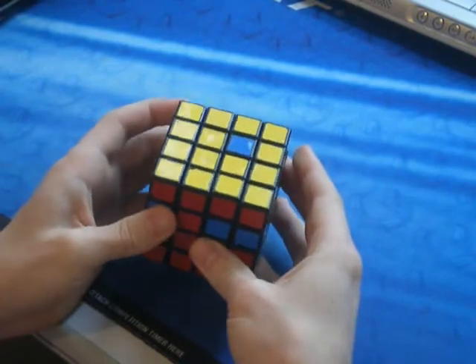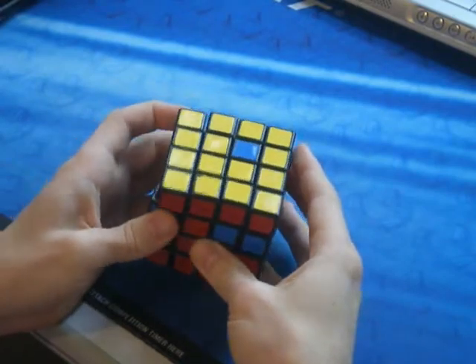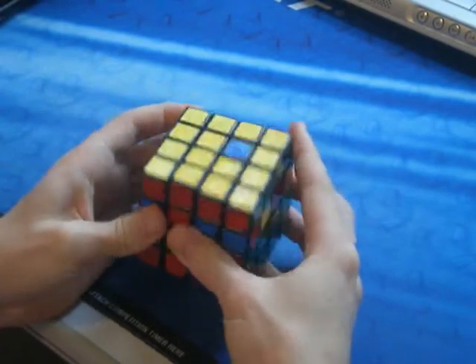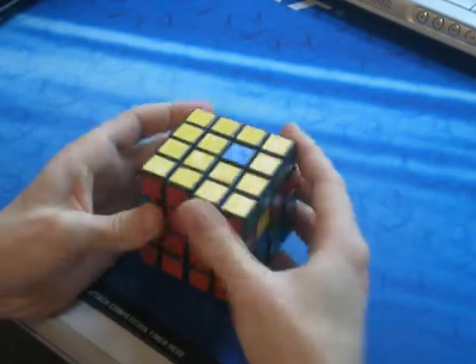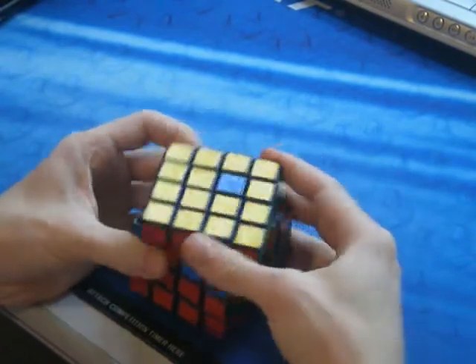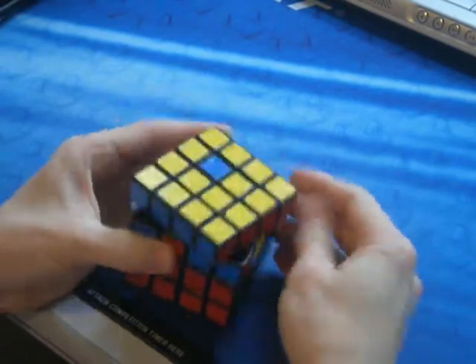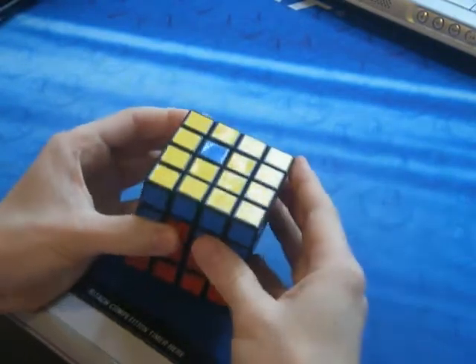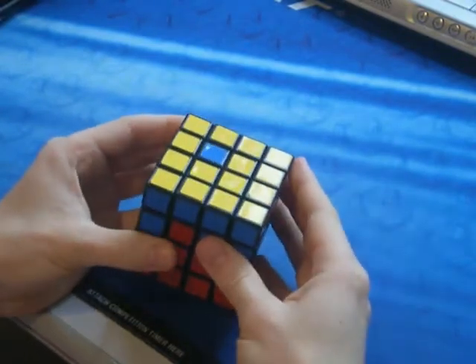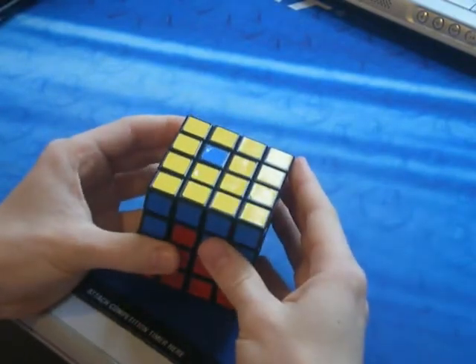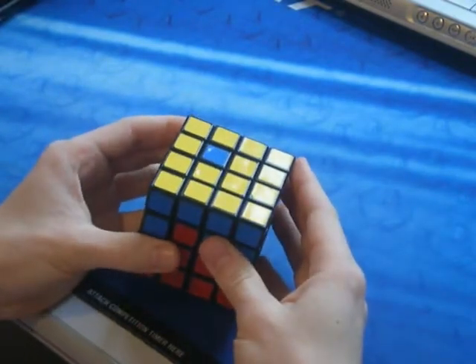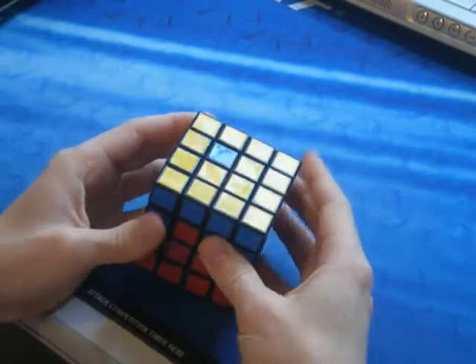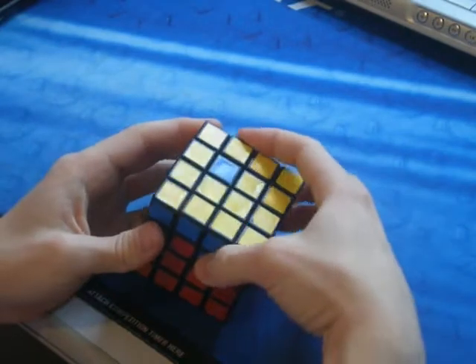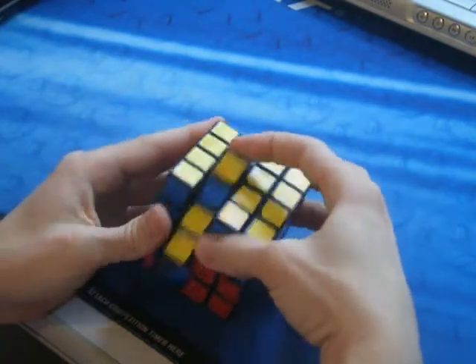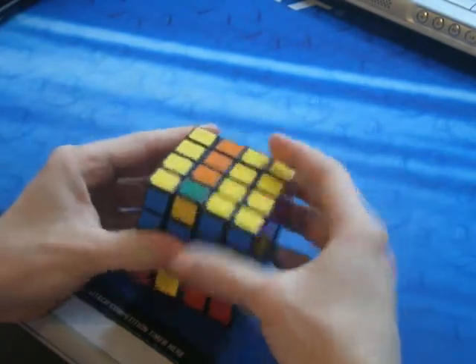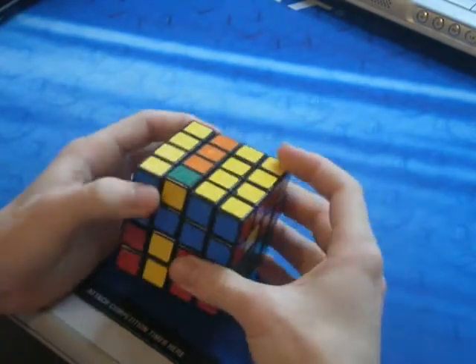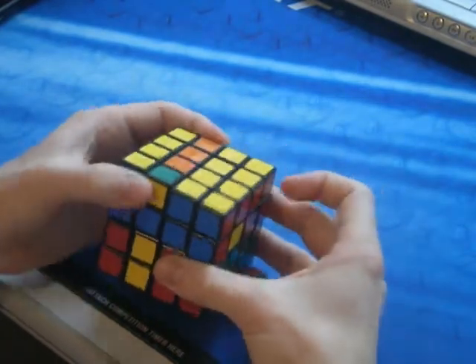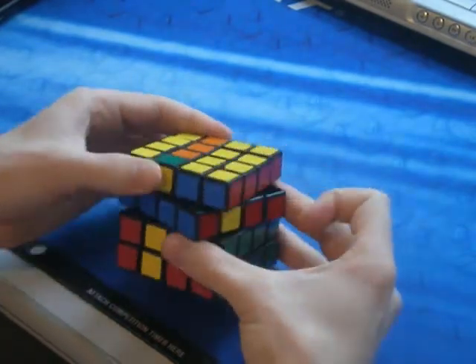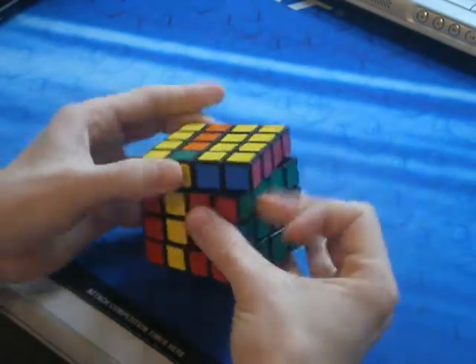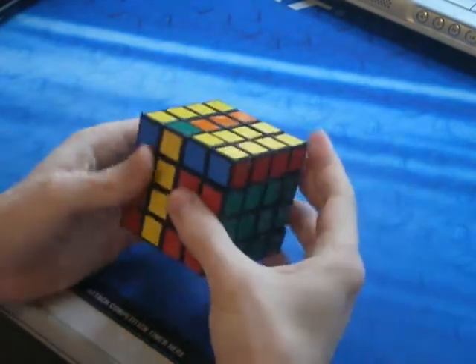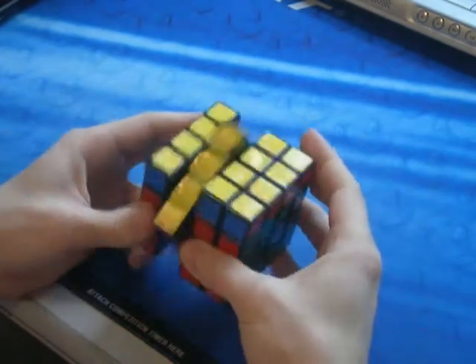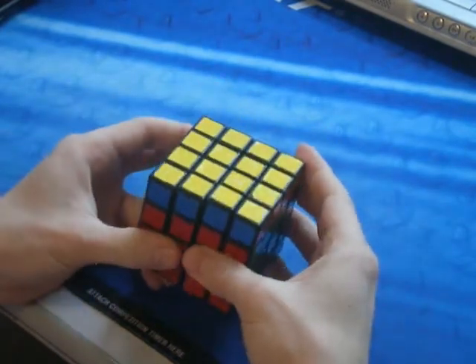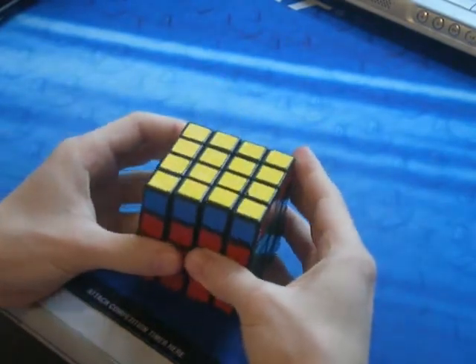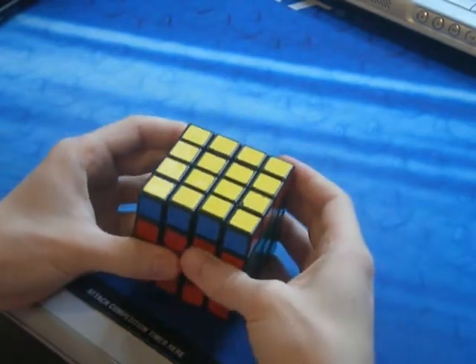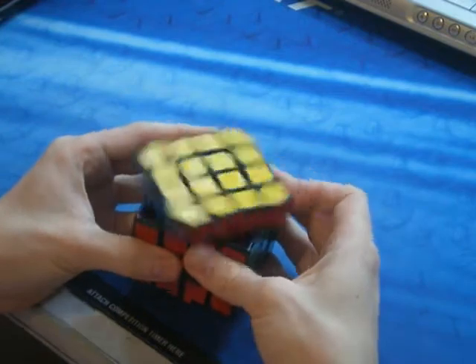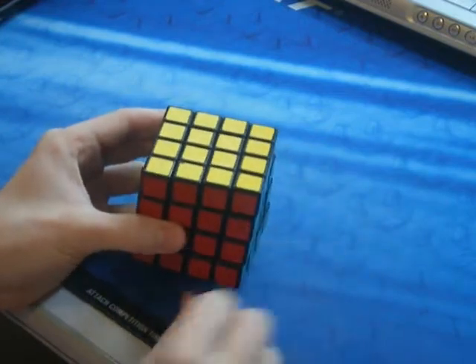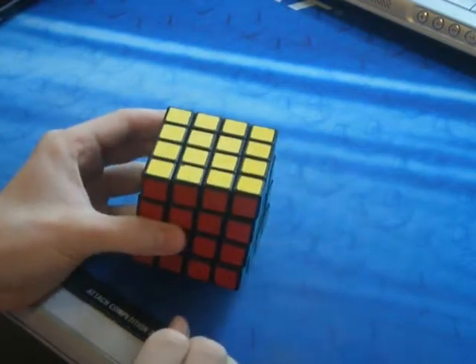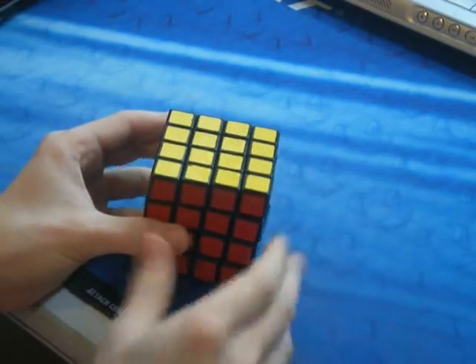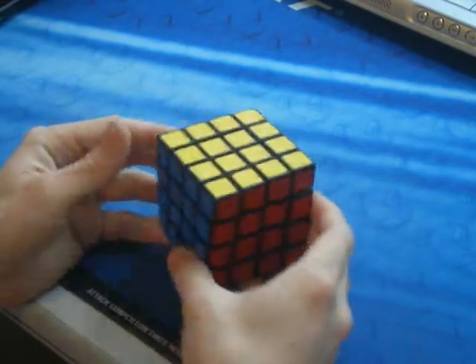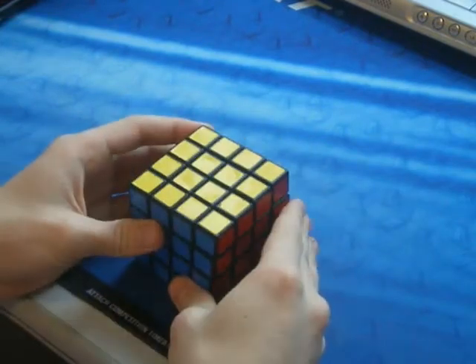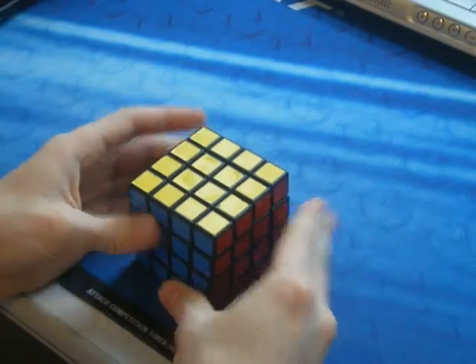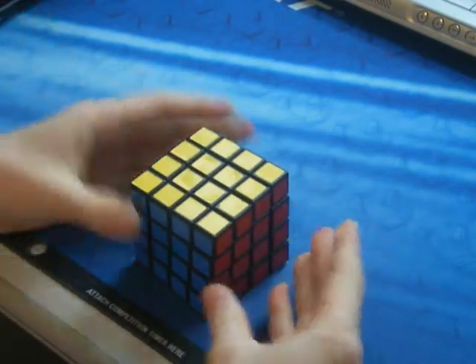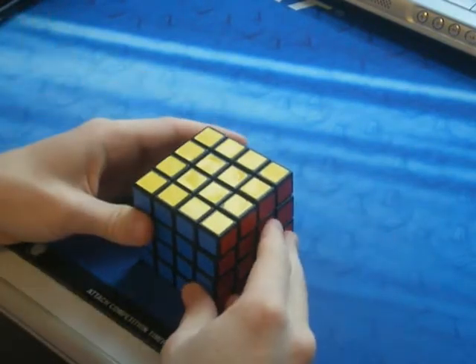And we can do the interchange, which is just U prime, and then undo the insertion, then undo the interchange move. And then you're done with that.